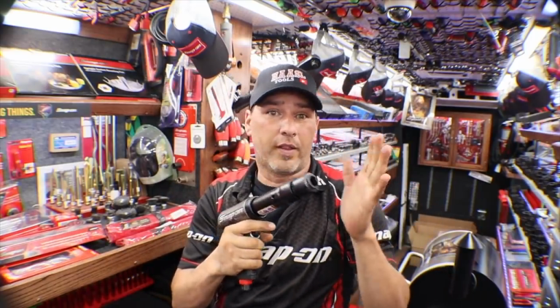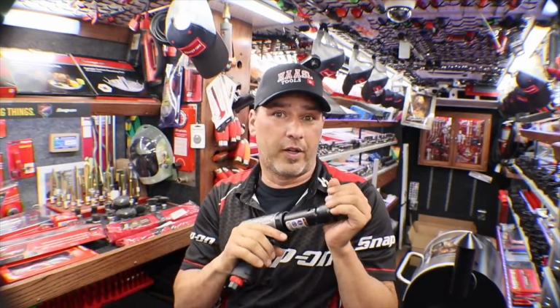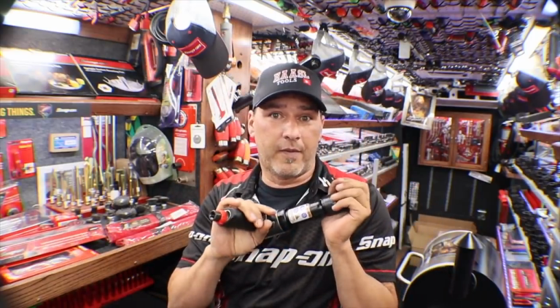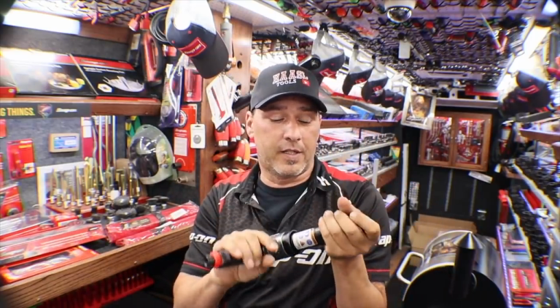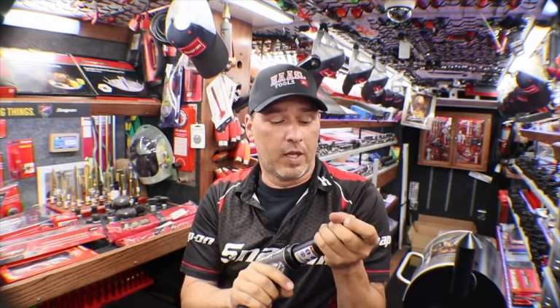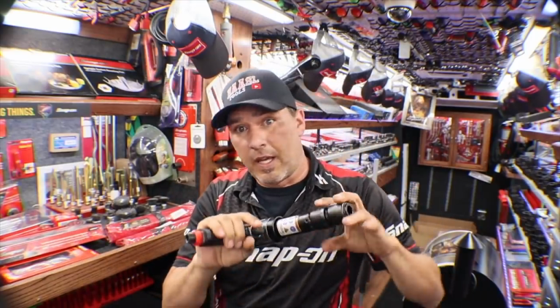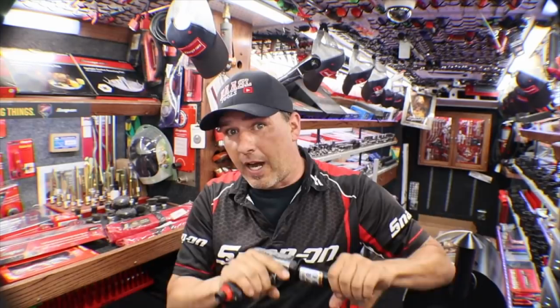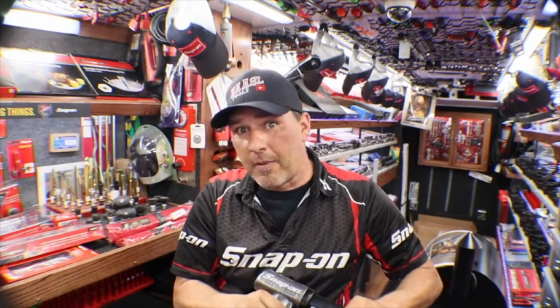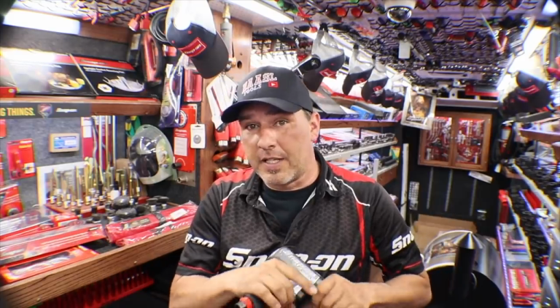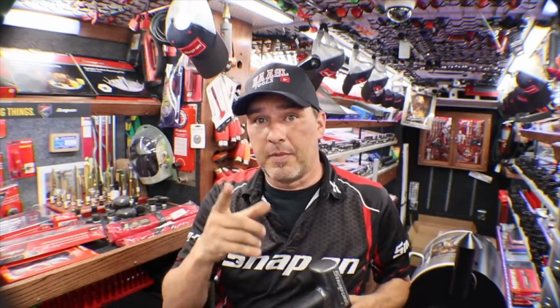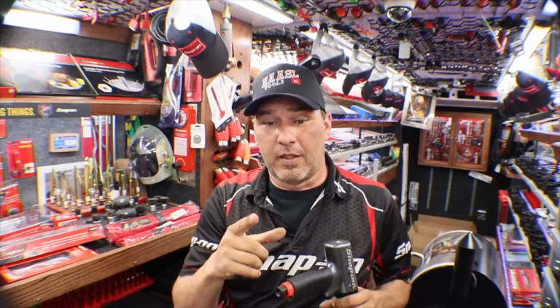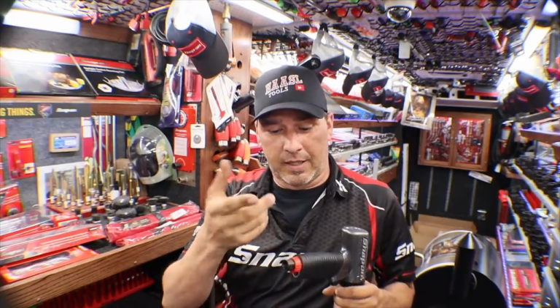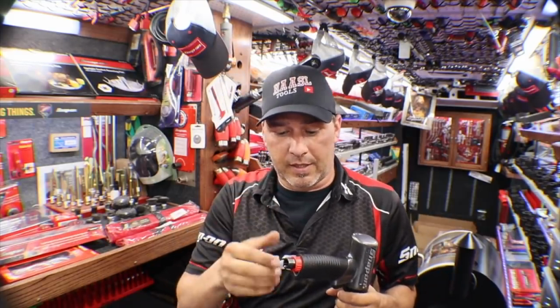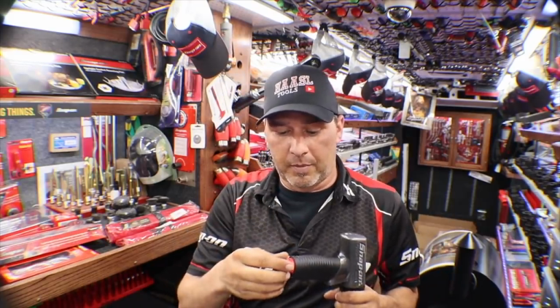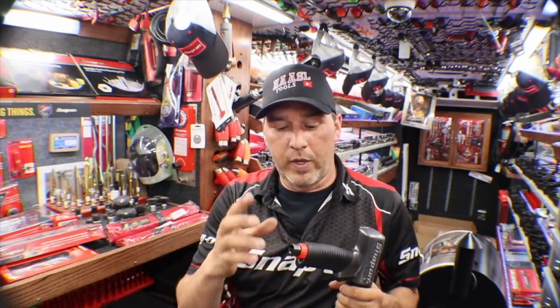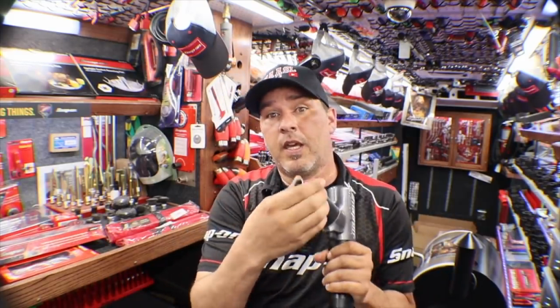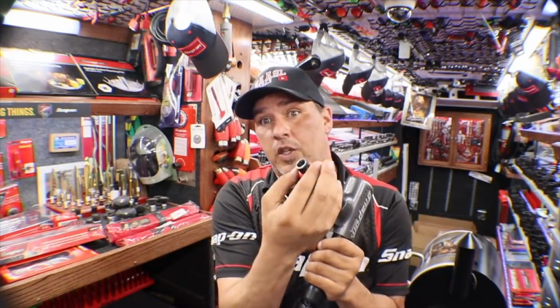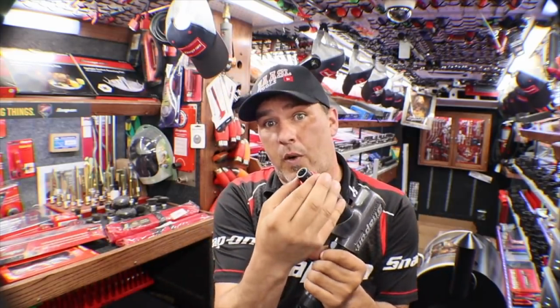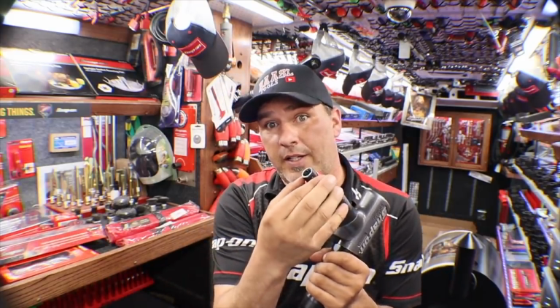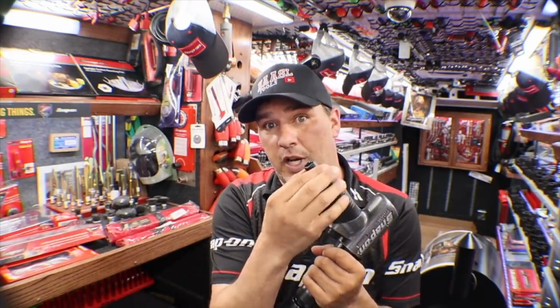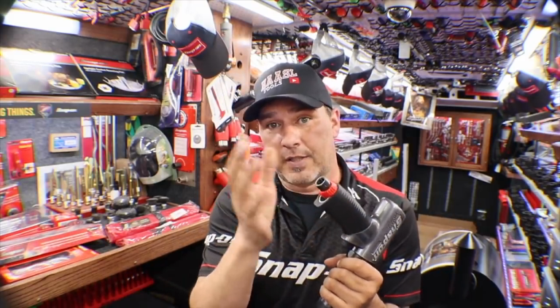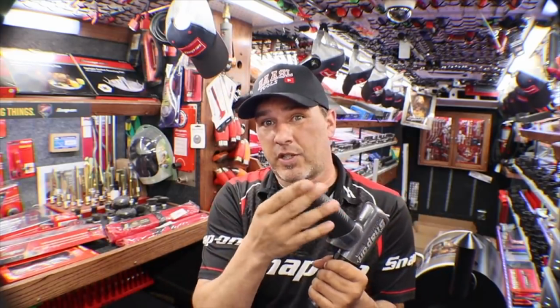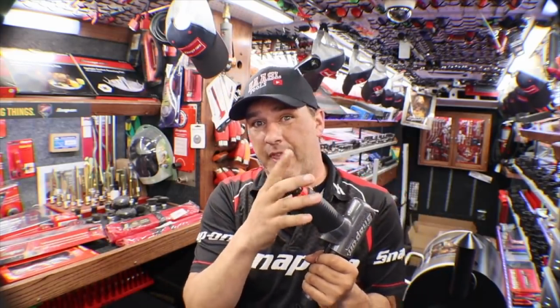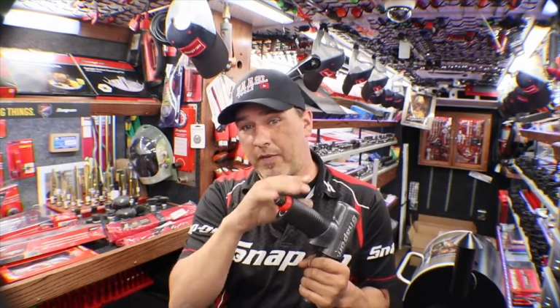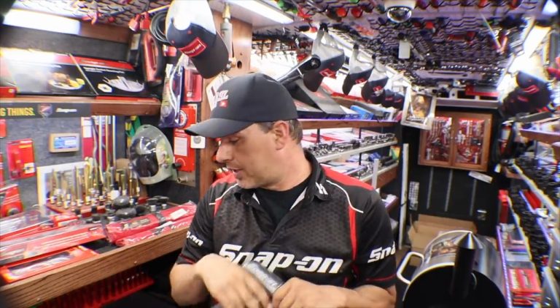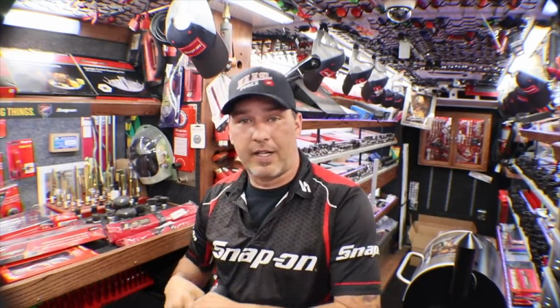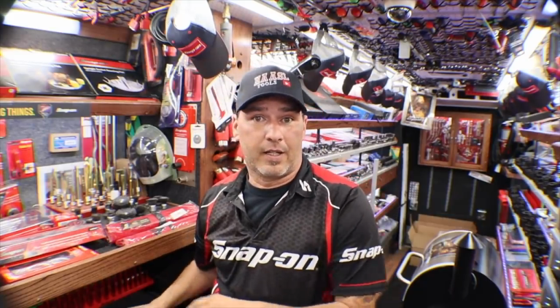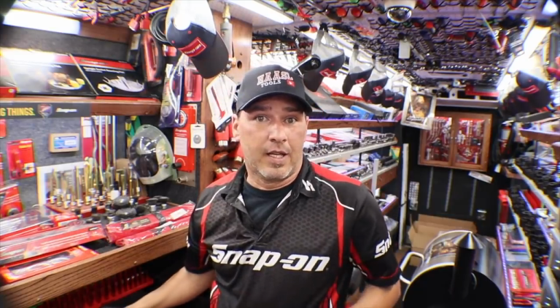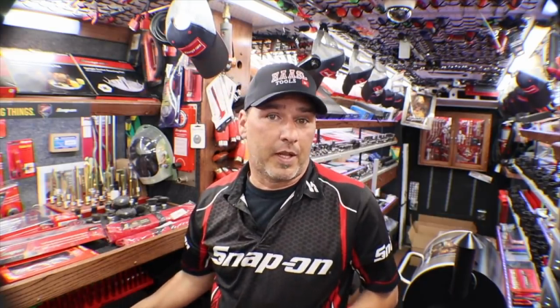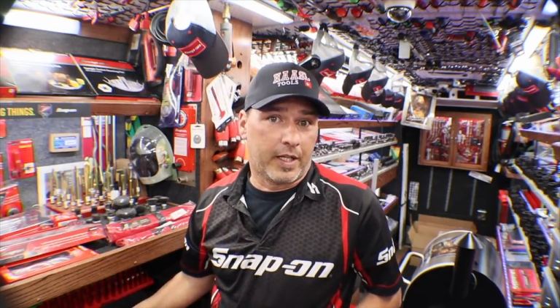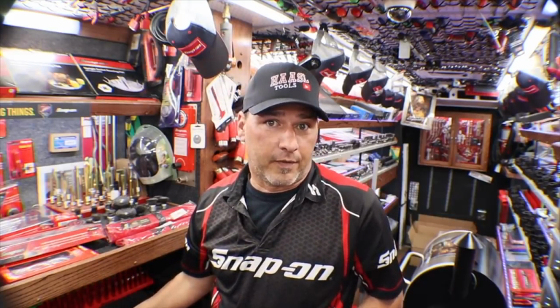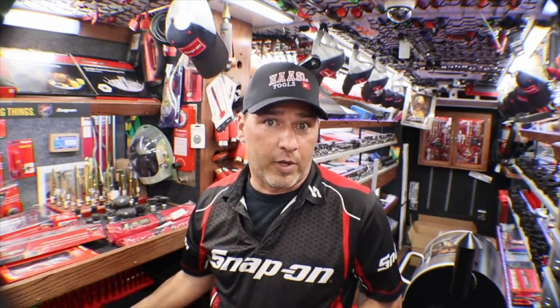That red piece is a power regulator and it's been on our air hammers on all the 3050s. So if your air hammer seems like it's a little bit weak, go ahead and adjust this and make sure it's at max before you send it in and spend the money on the flat rate repair.